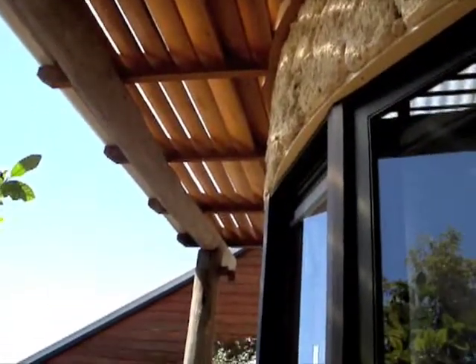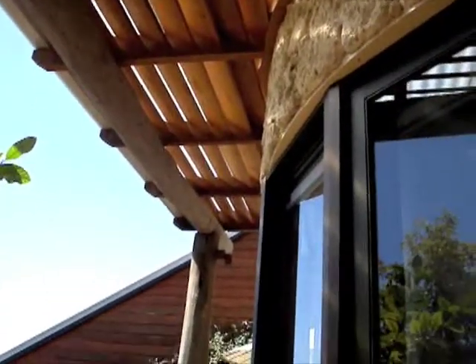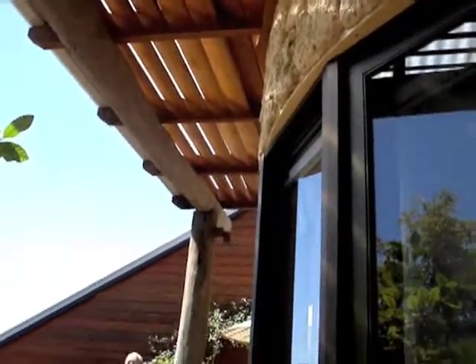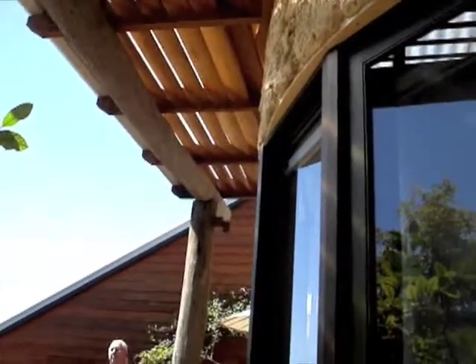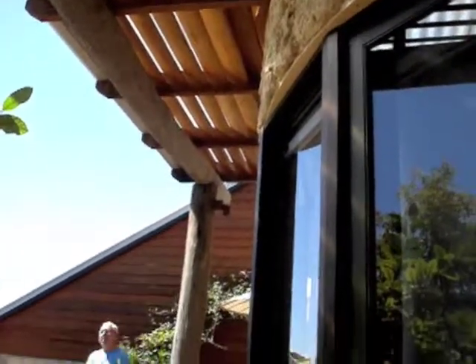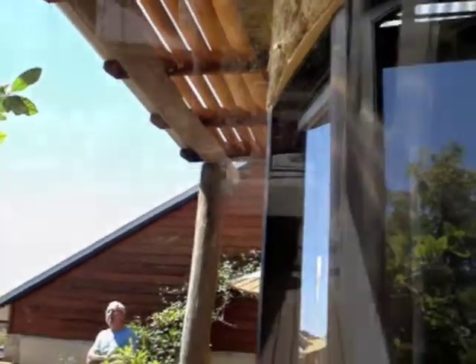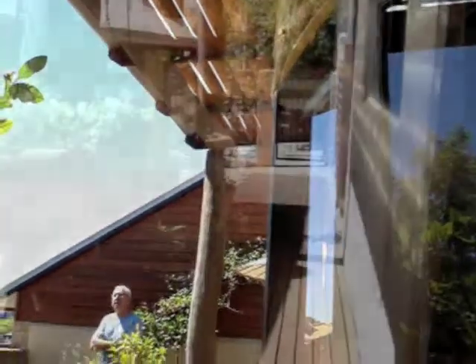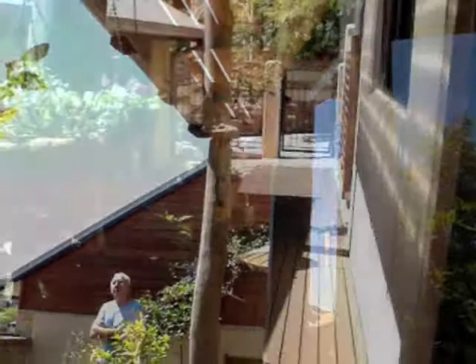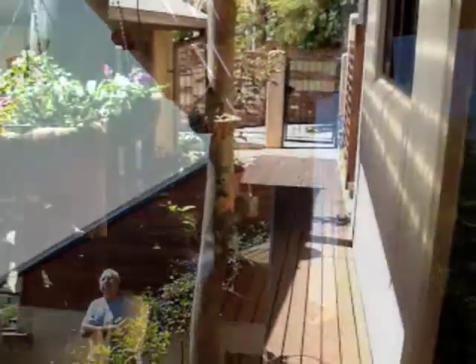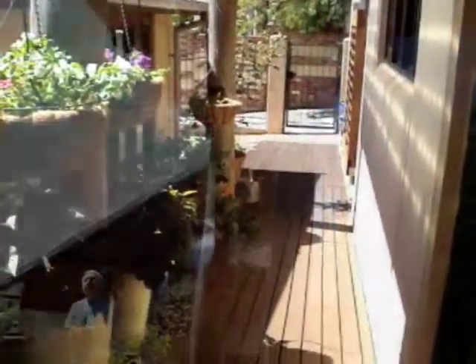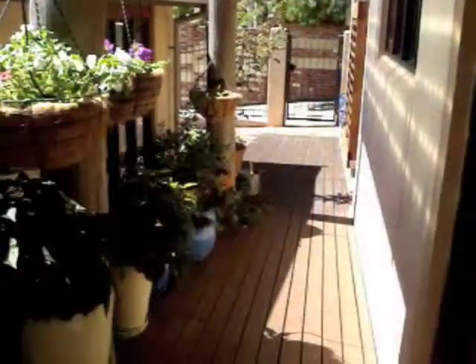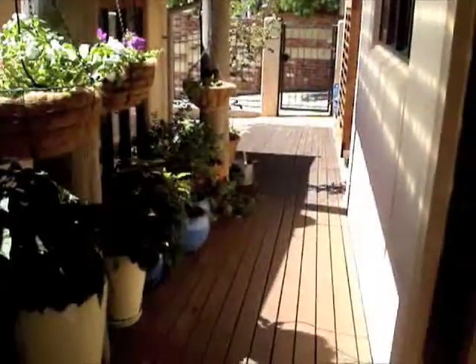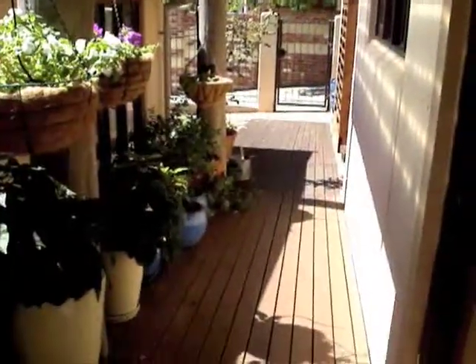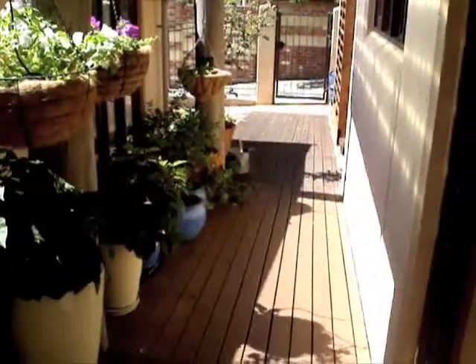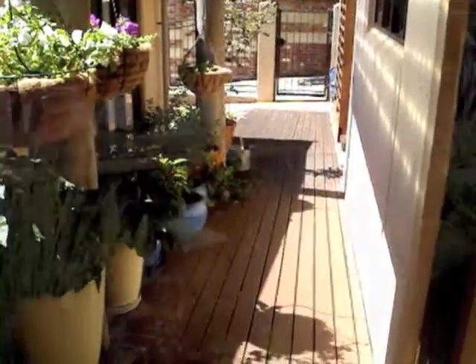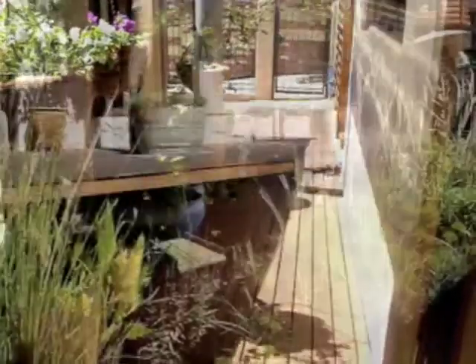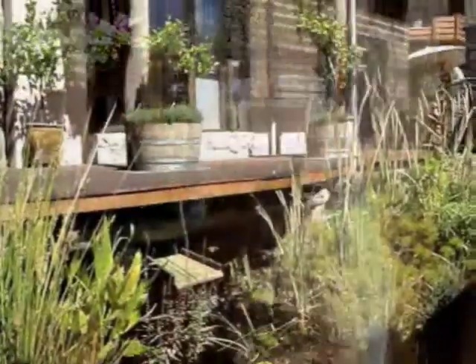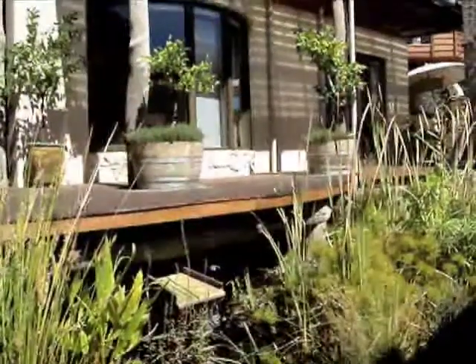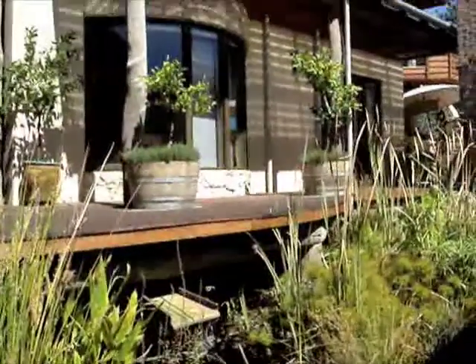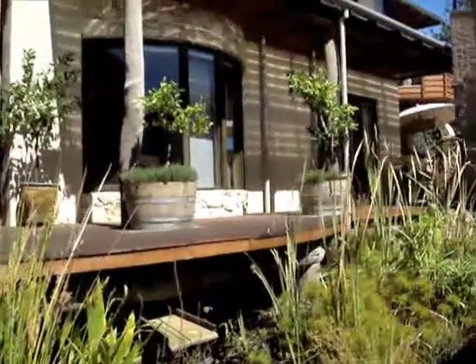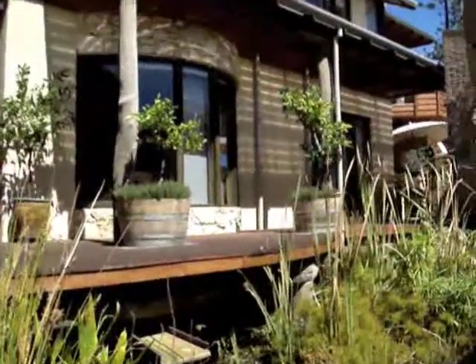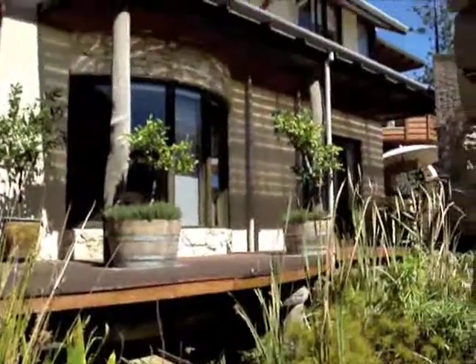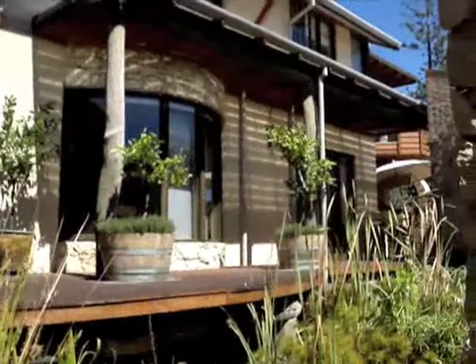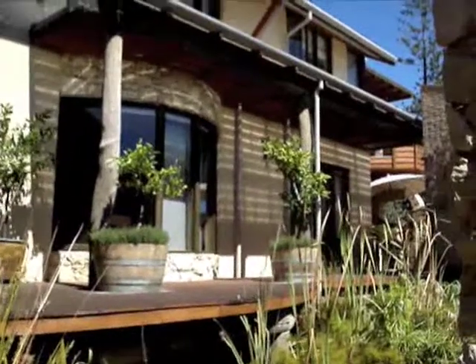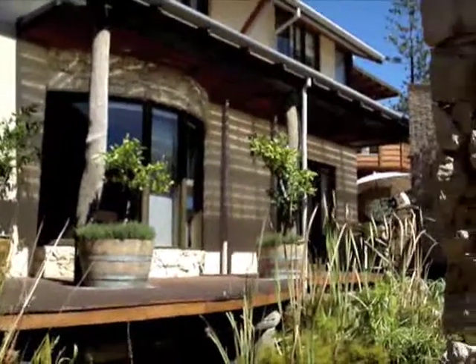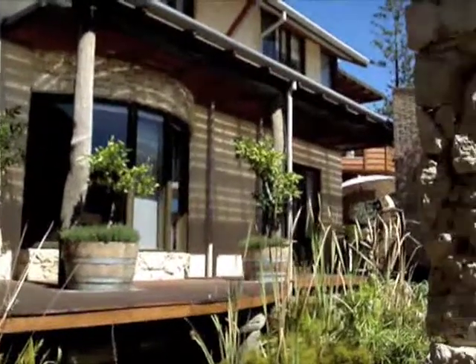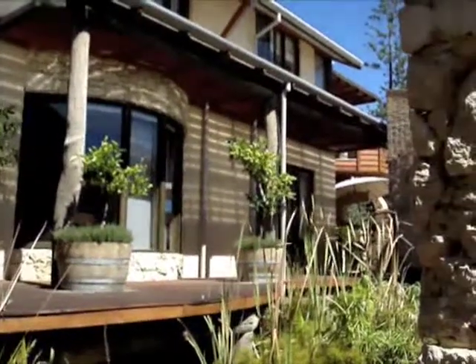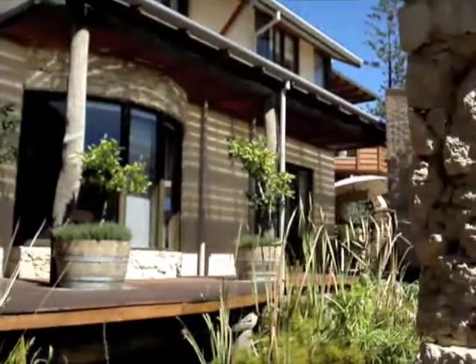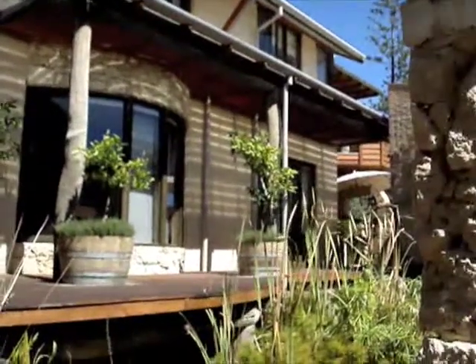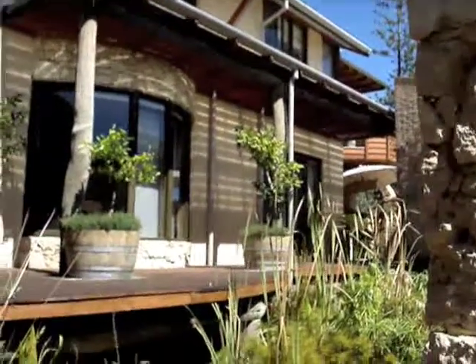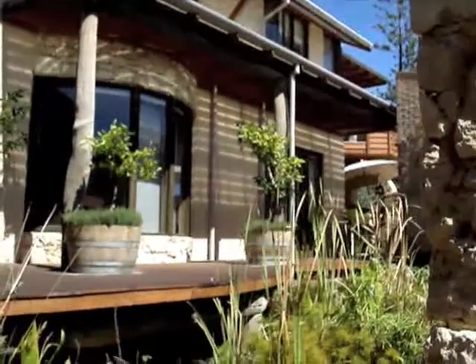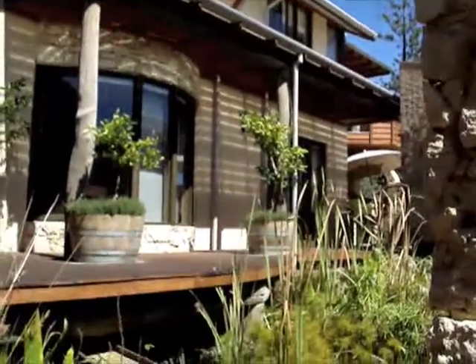Let's see how the slats allow the light to come through onto the walls at this time of the year. It's around about 50% shading.